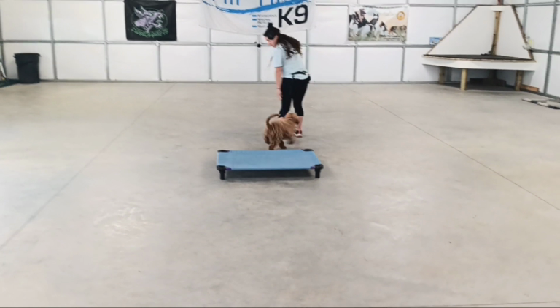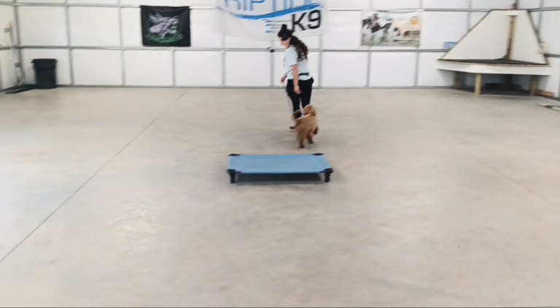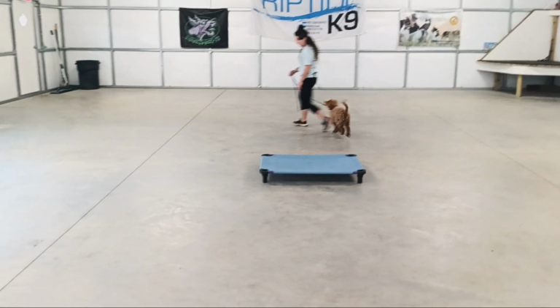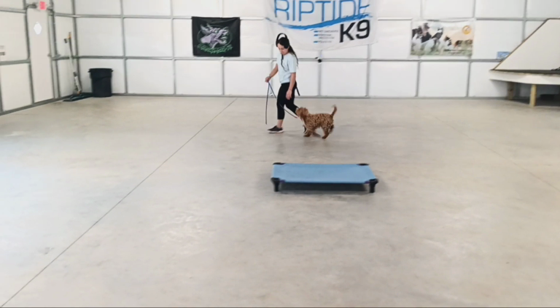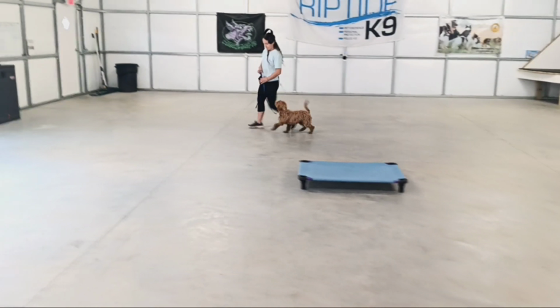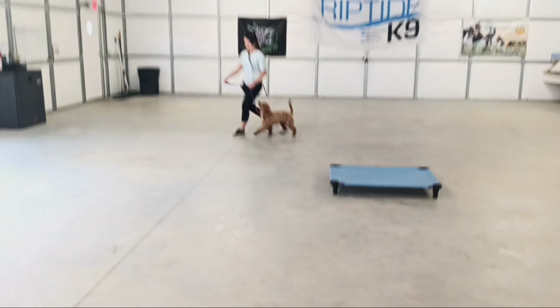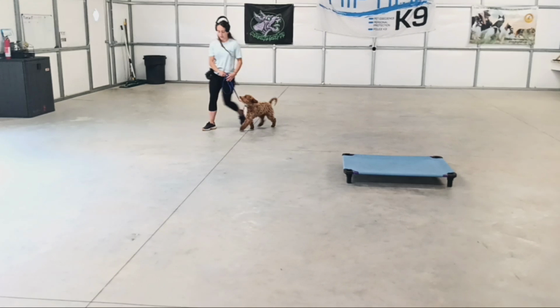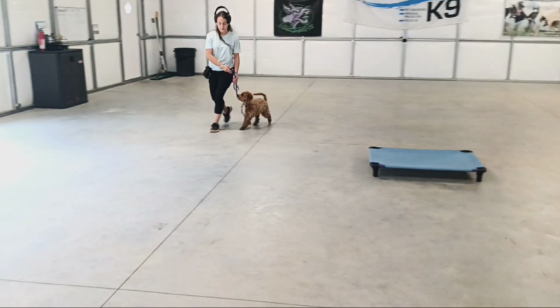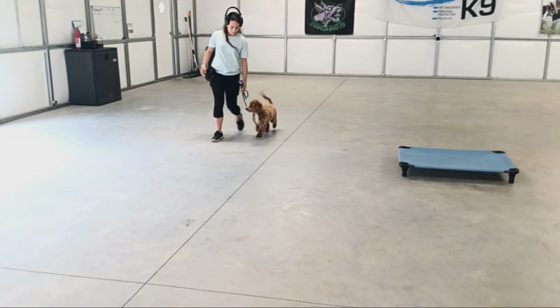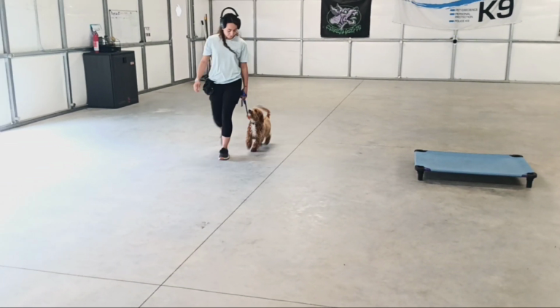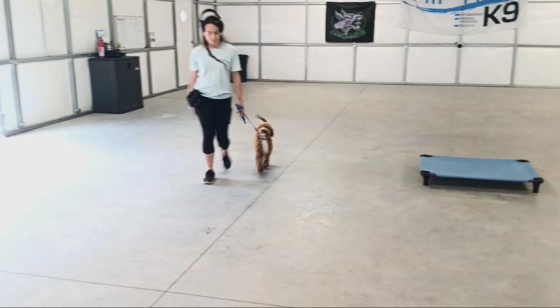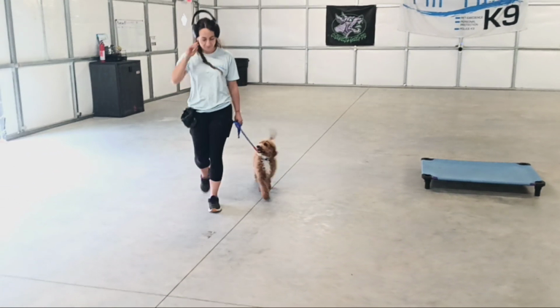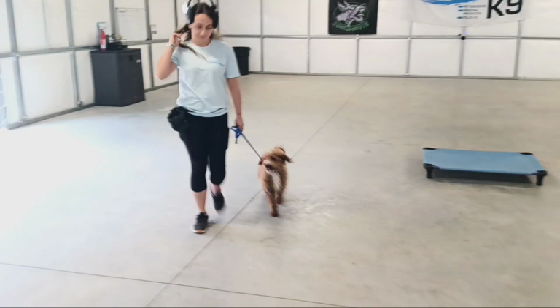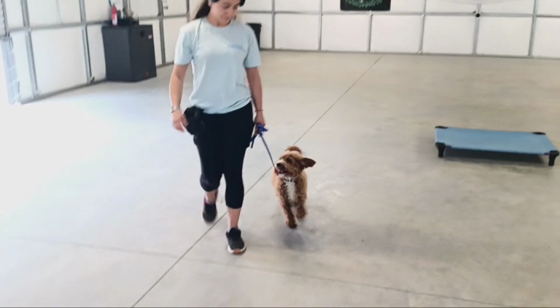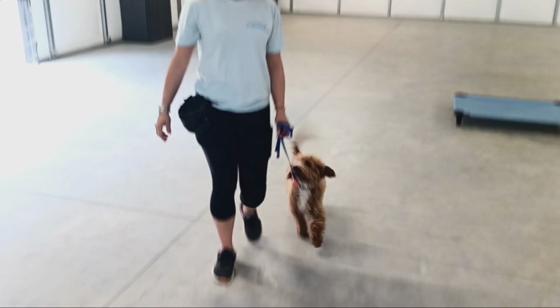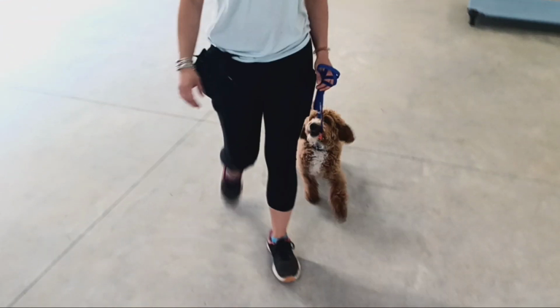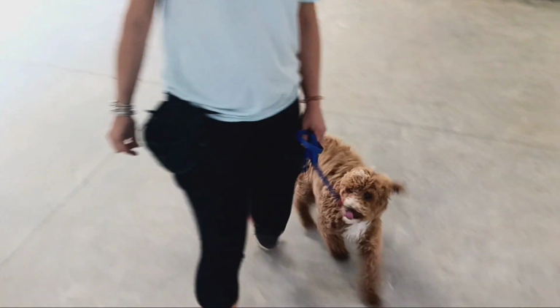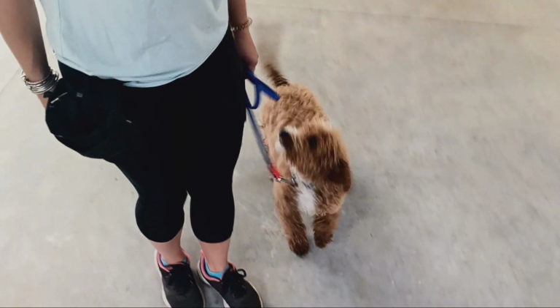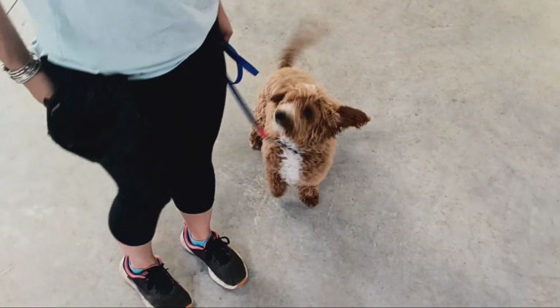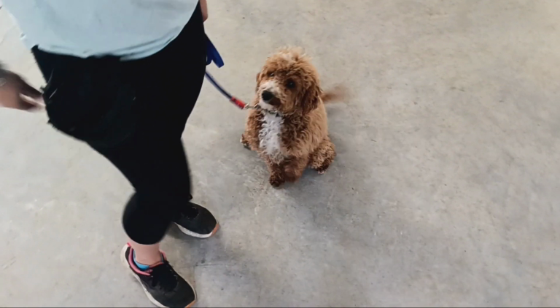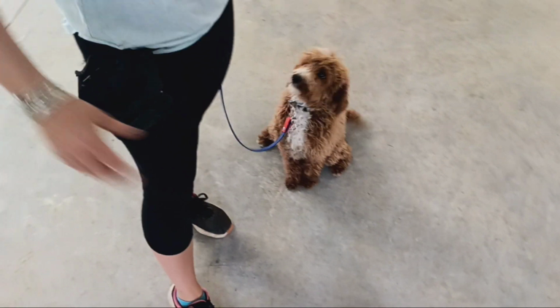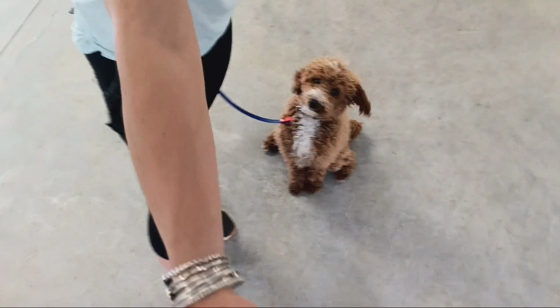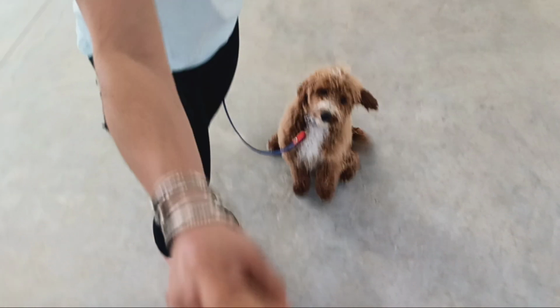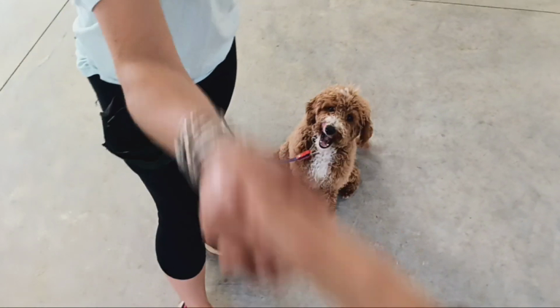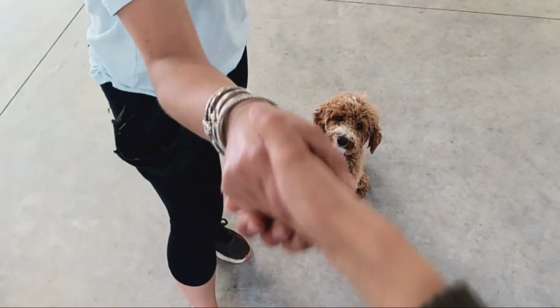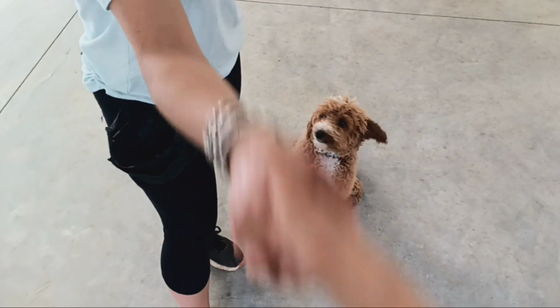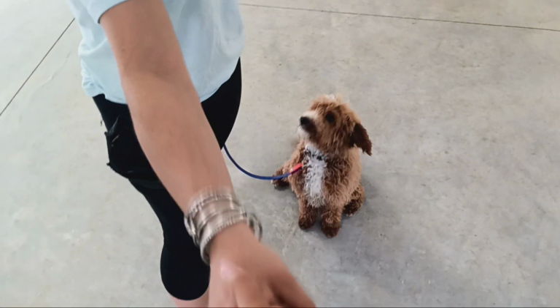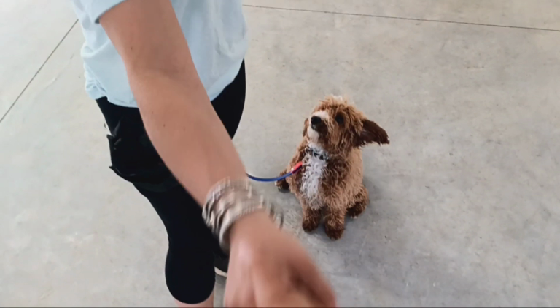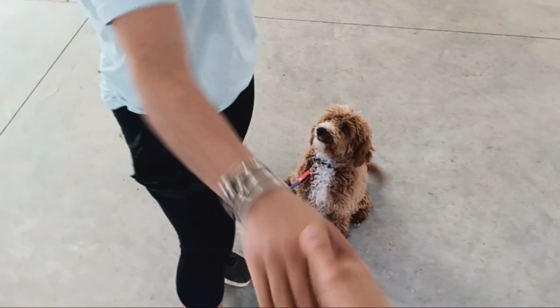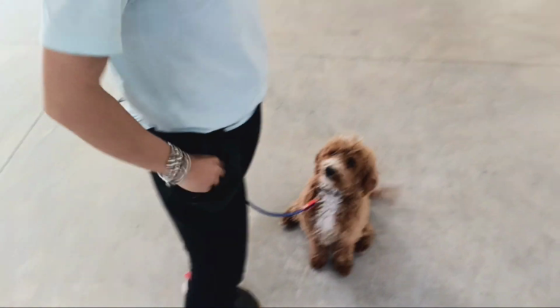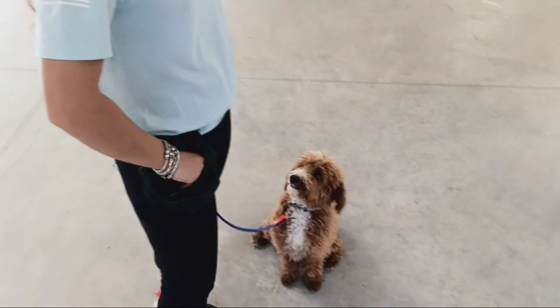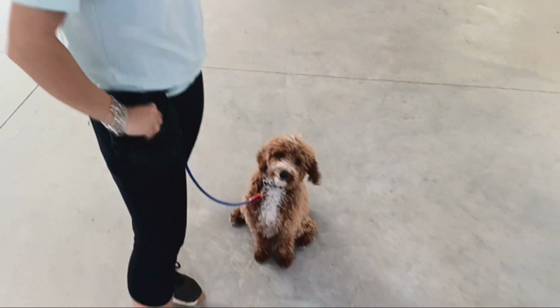Last but not least we're going to show you a friendly greeting. Bobby's going to put him in a stay and I'm going to shake their hand. We're going to interact without him jumping on us or anything like that. So he's super excited but he's staying there. Very nice.